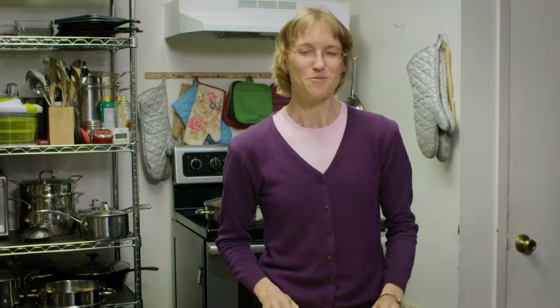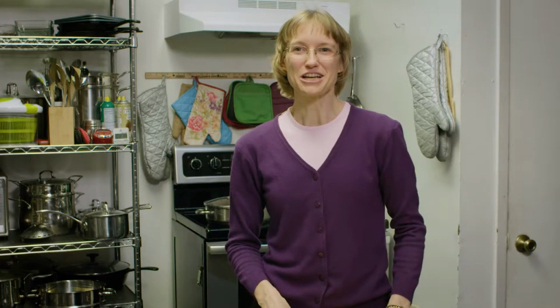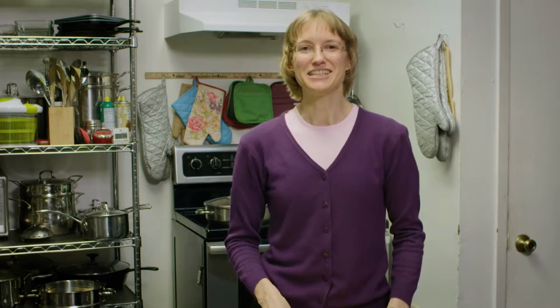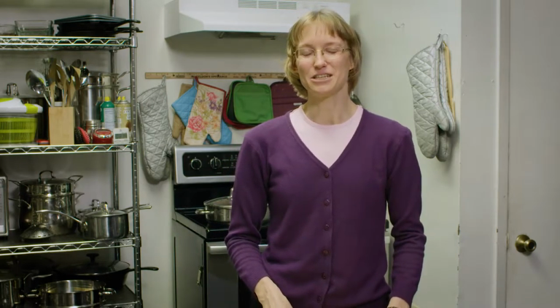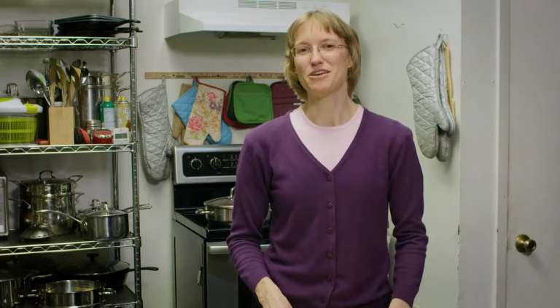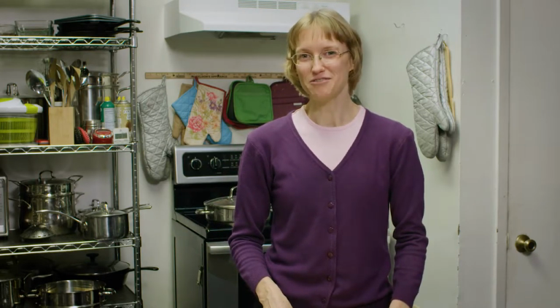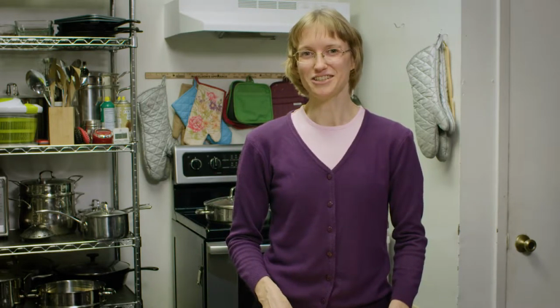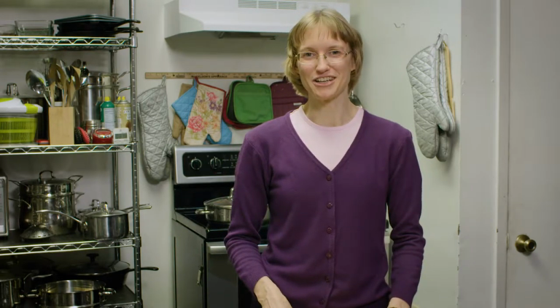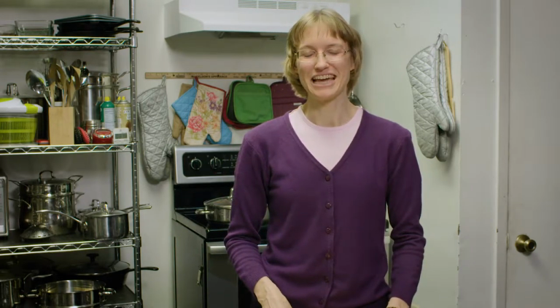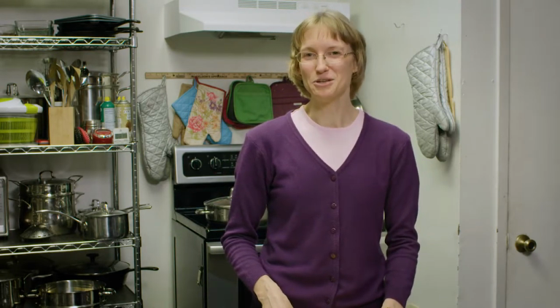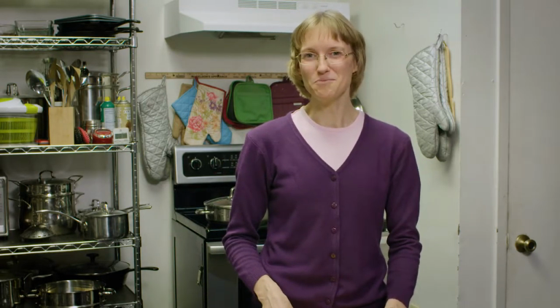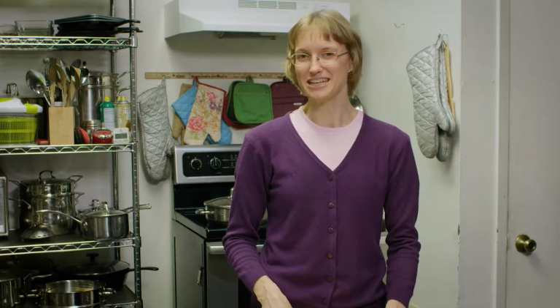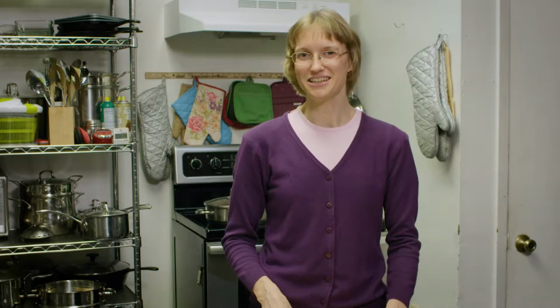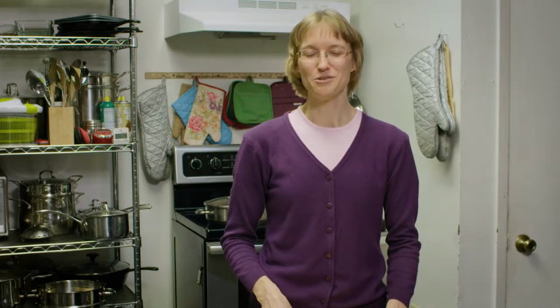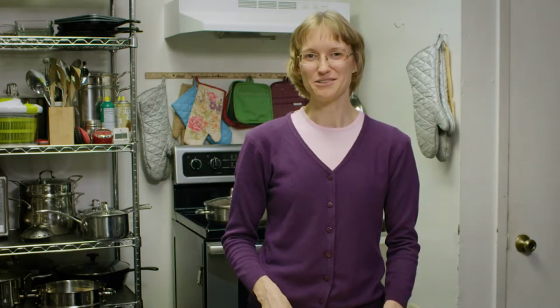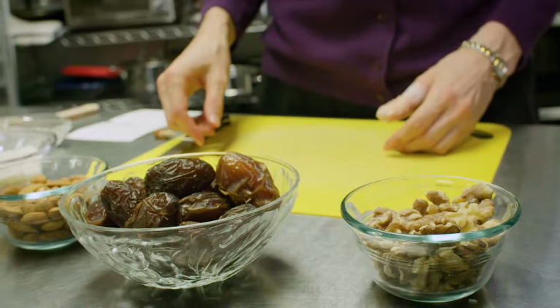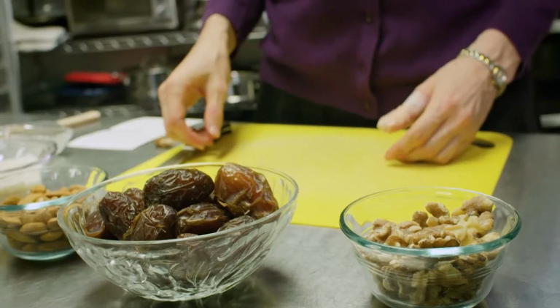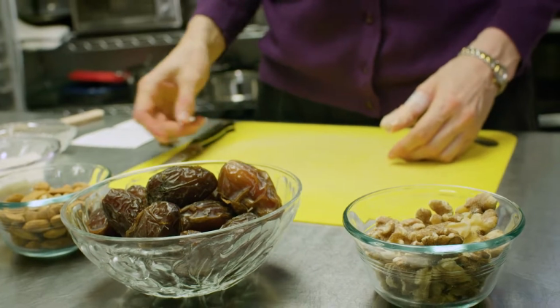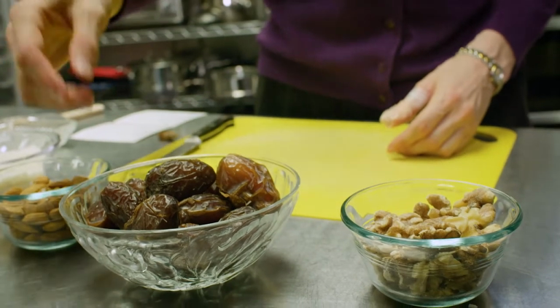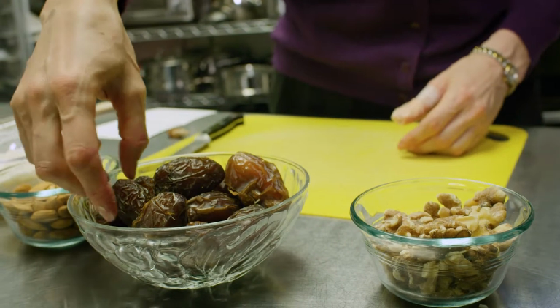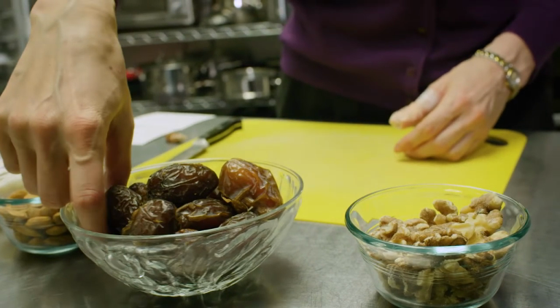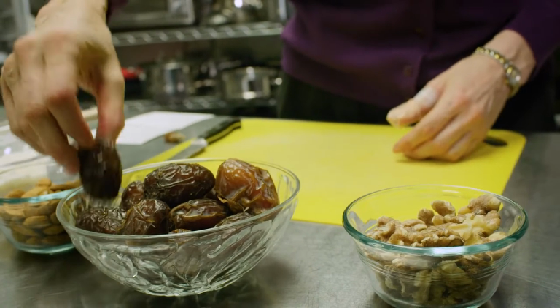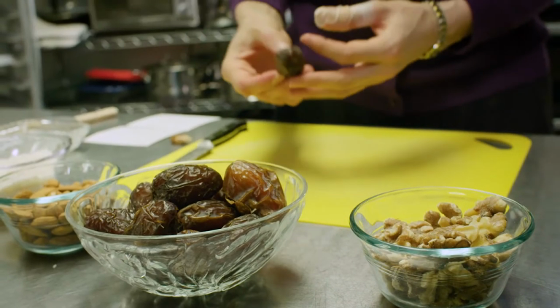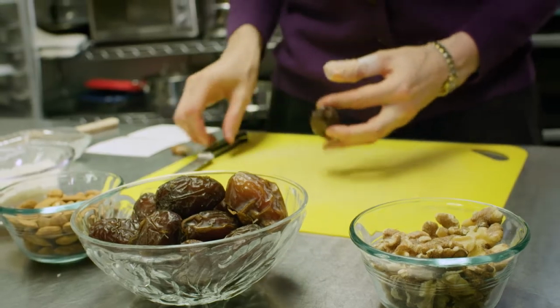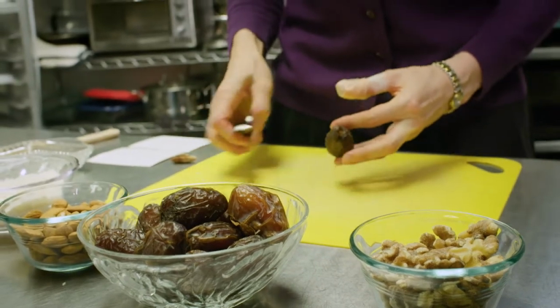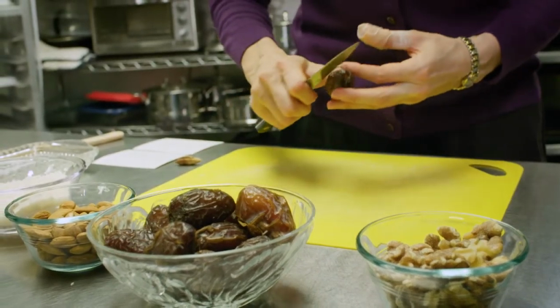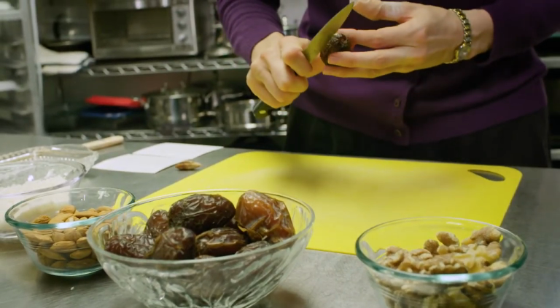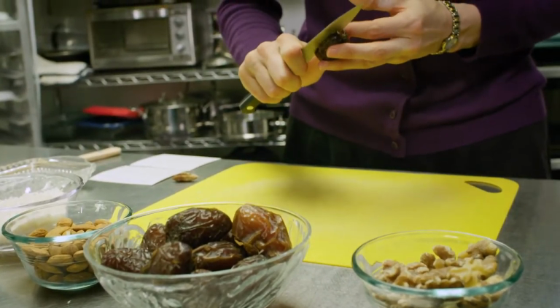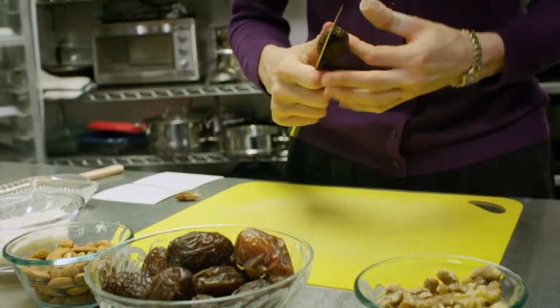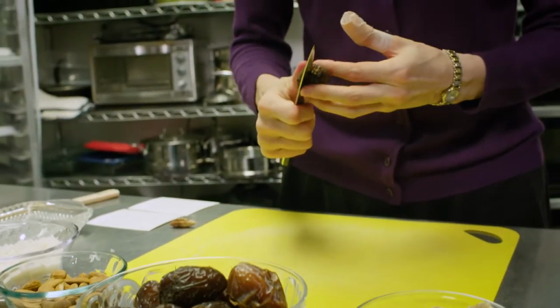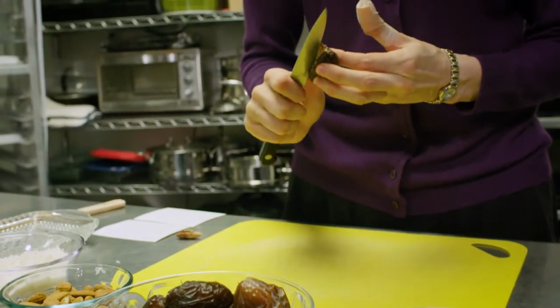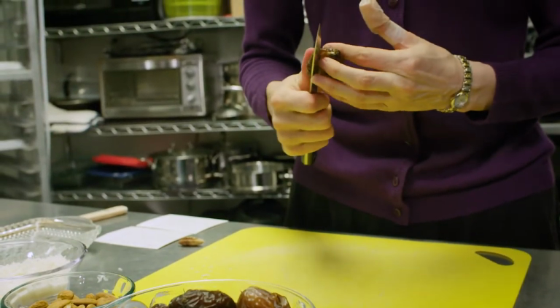What we're going to make today is one of my favorite desserts, and it's so simple and easy you'll want to make it too. Here we have medjool dates — they're one of the really soft, juicy, sweet dates.